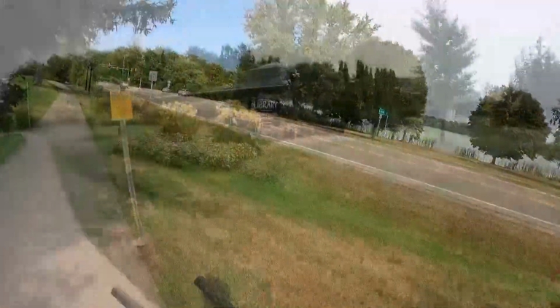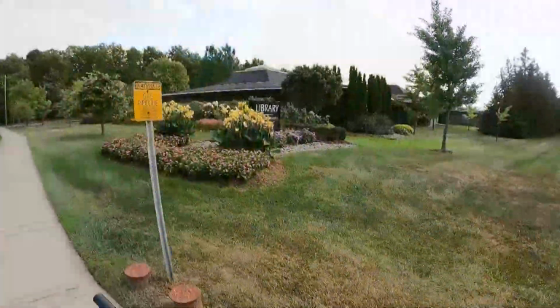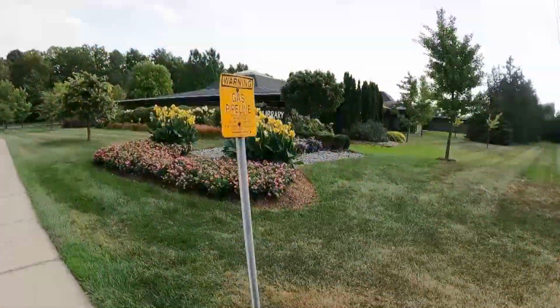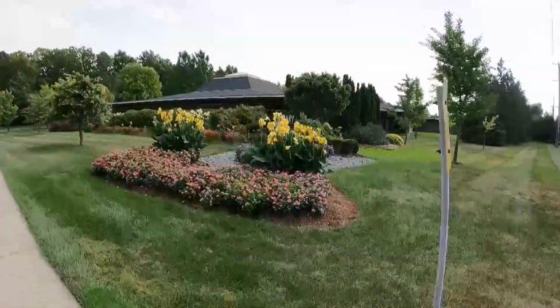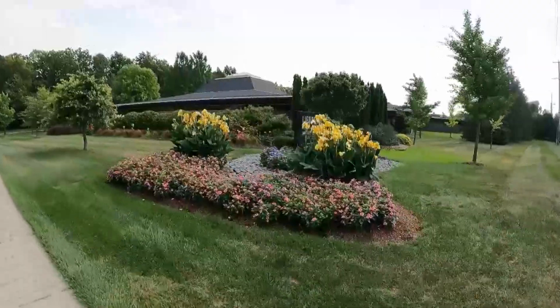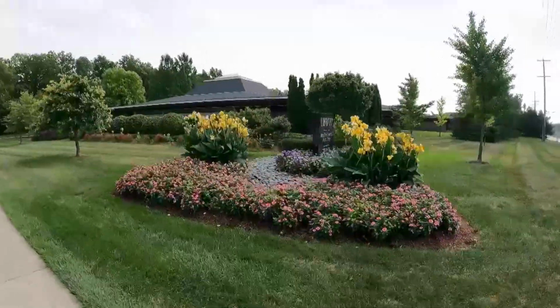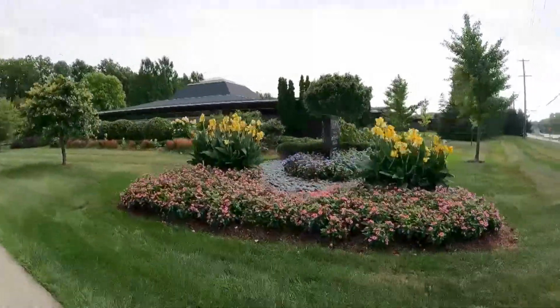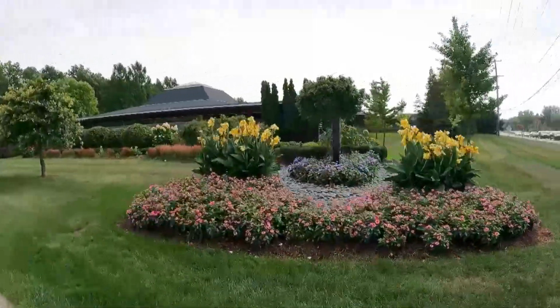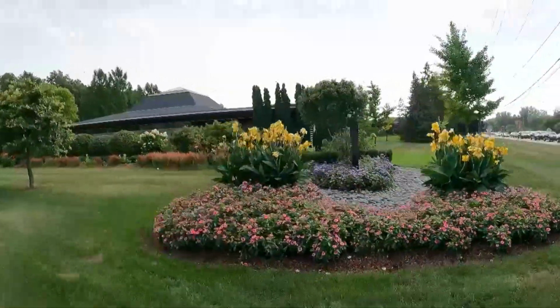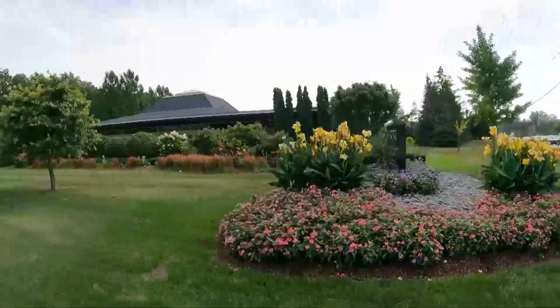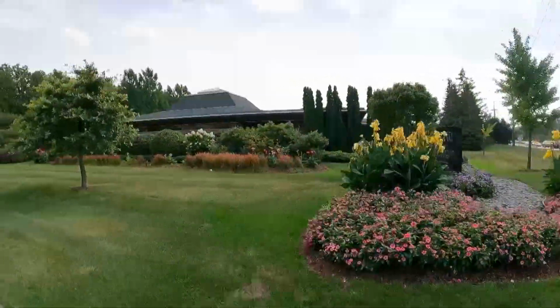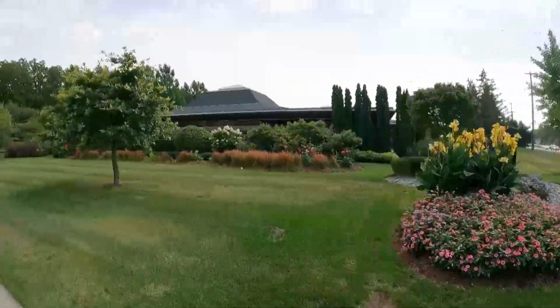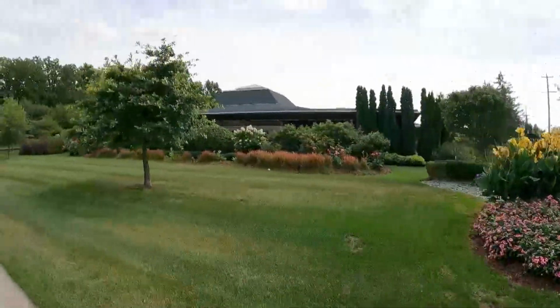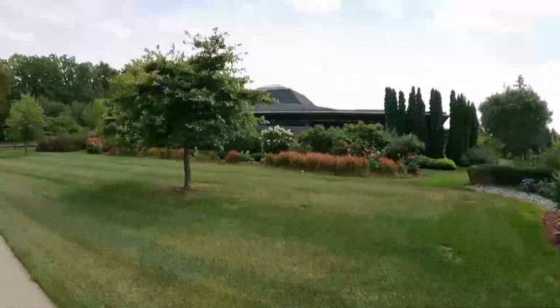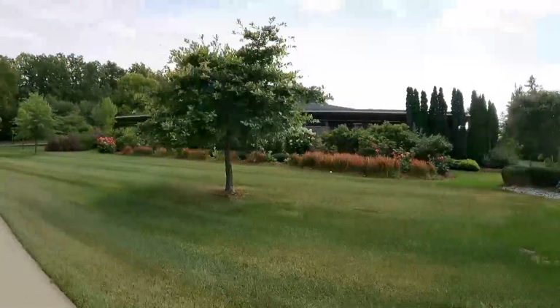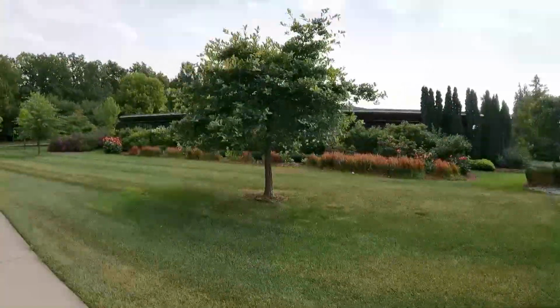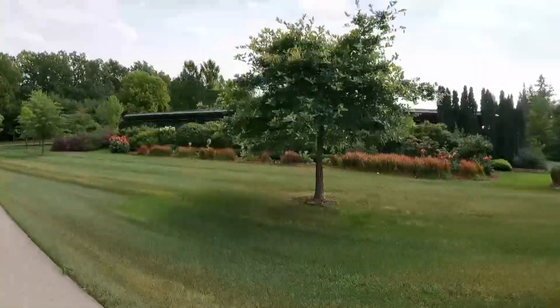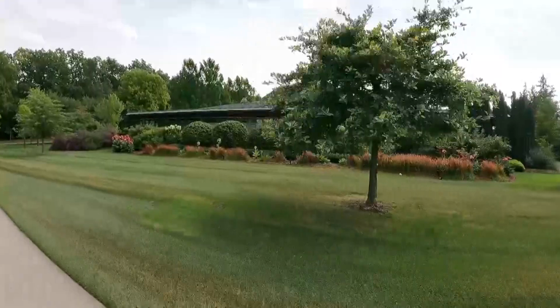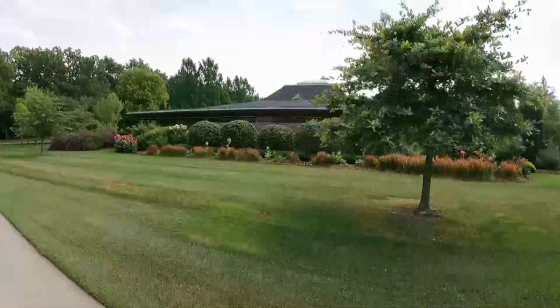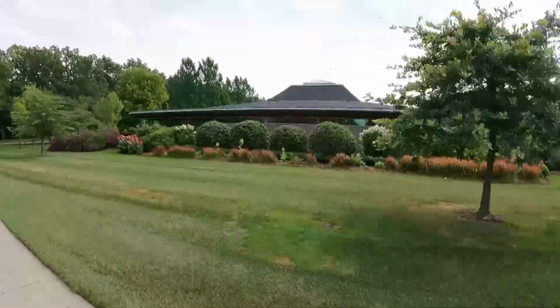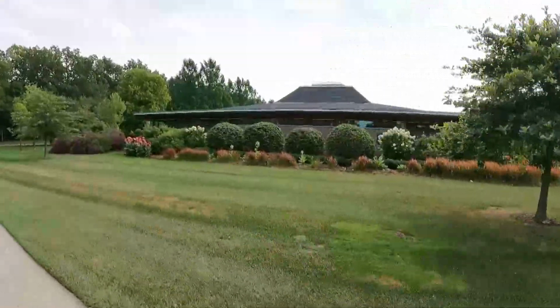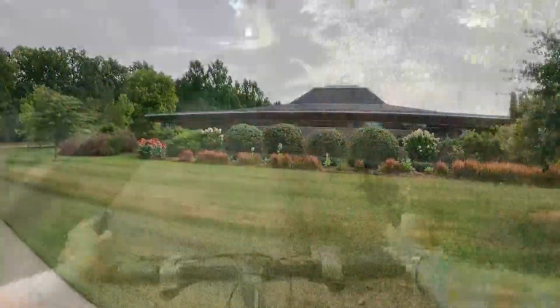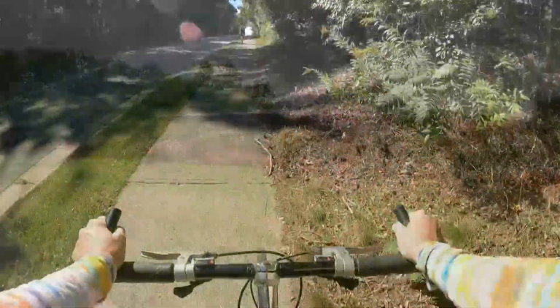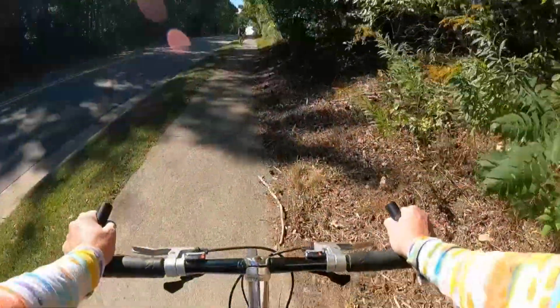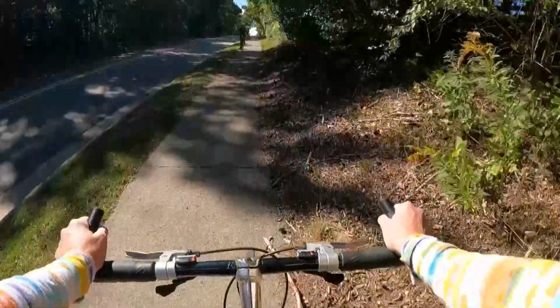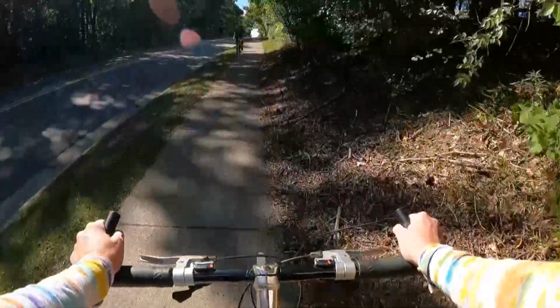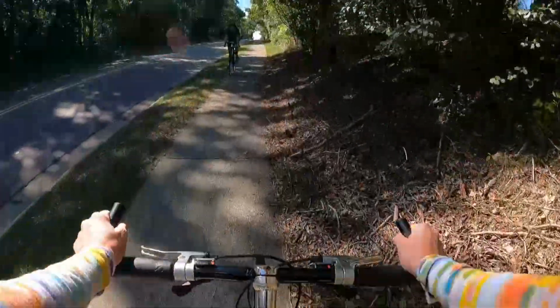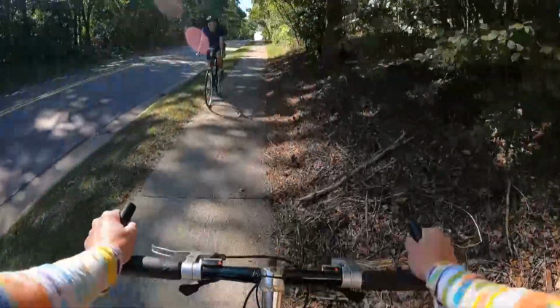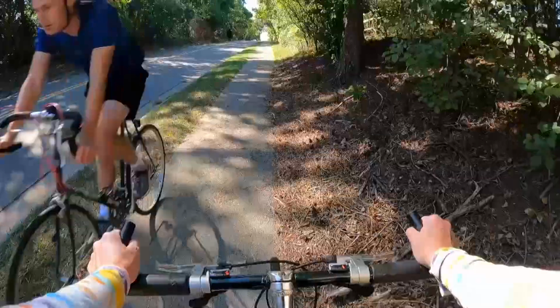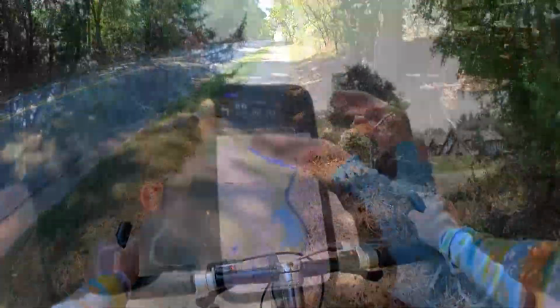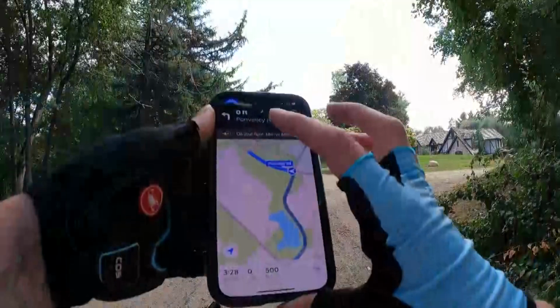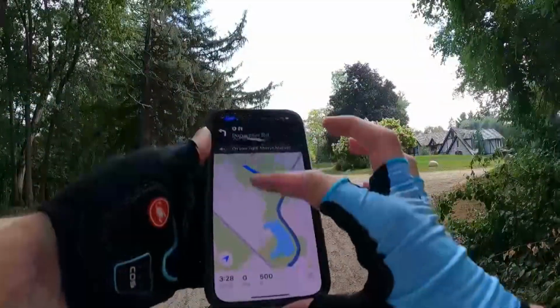A favorite stop is our beloved library with its award-winning gardens and terrace. It's a good place to stop if you need a rest or a bio break, but we'll continue on to one of our next points of interest on our safety path map.